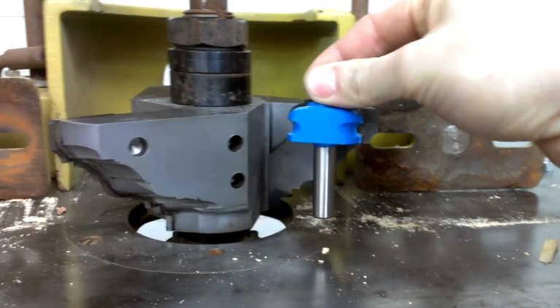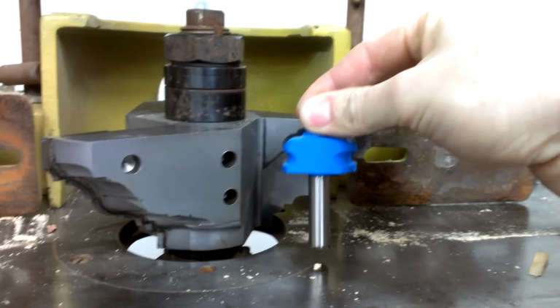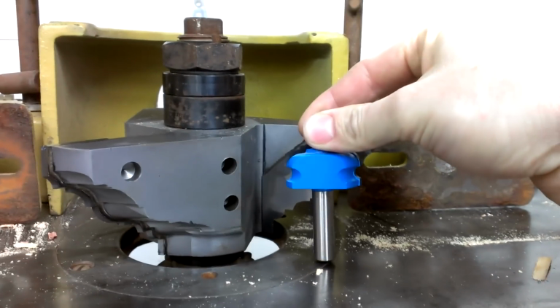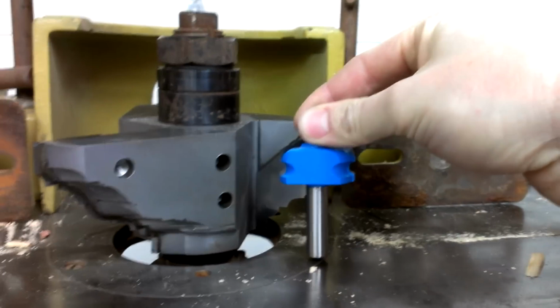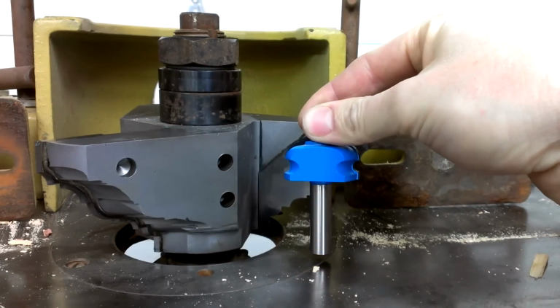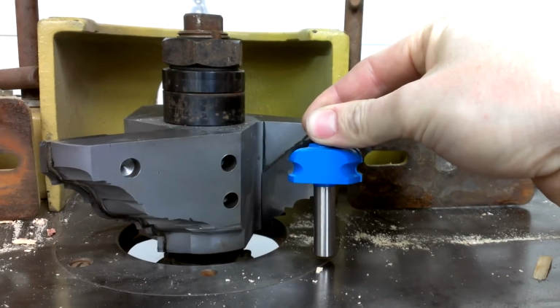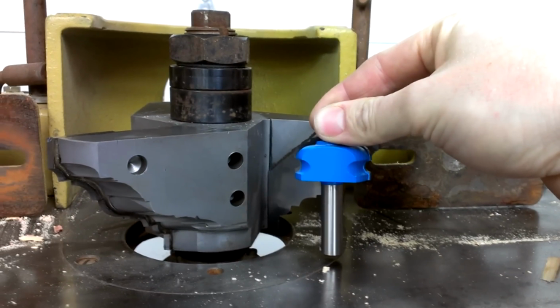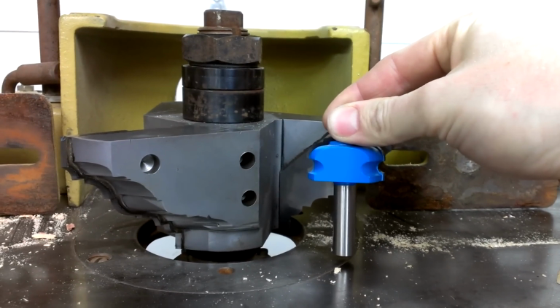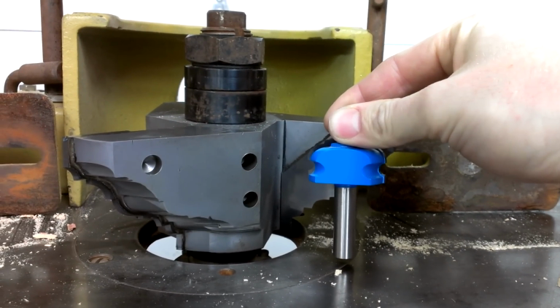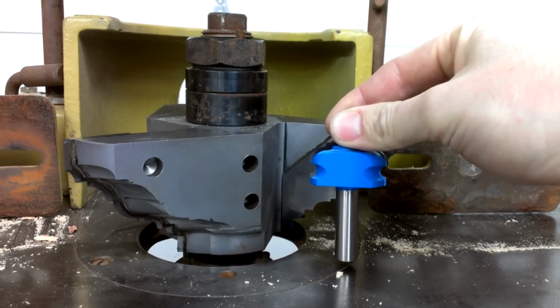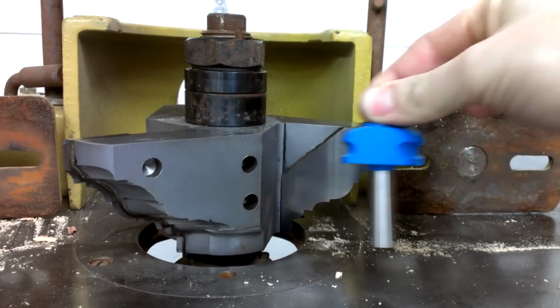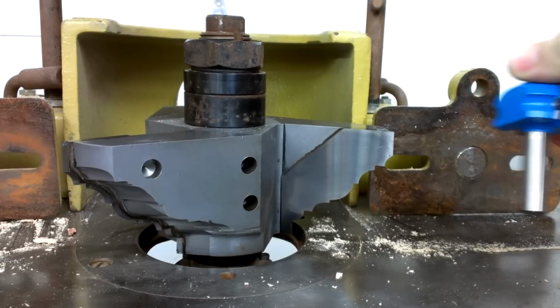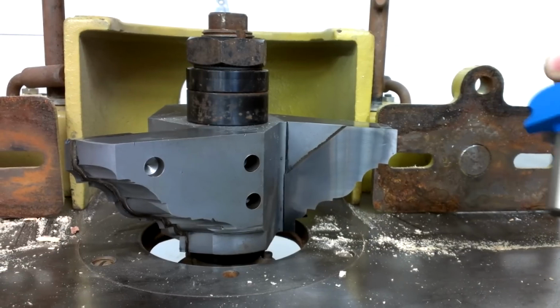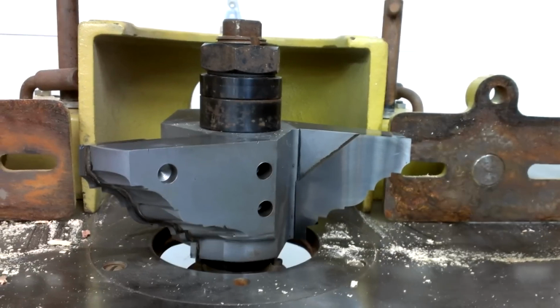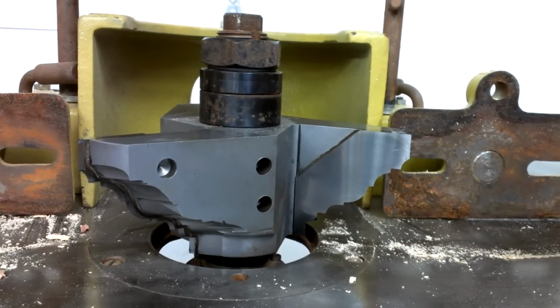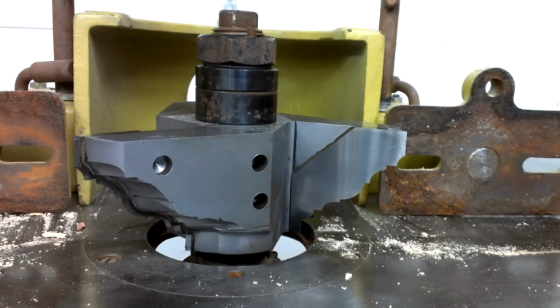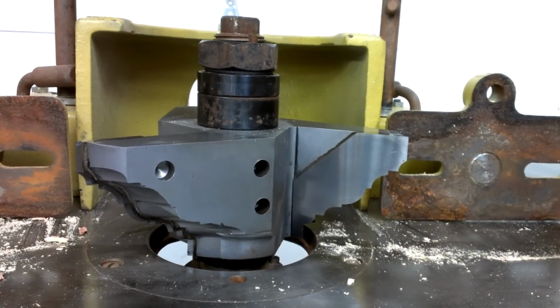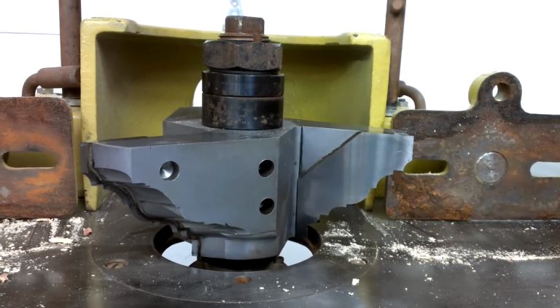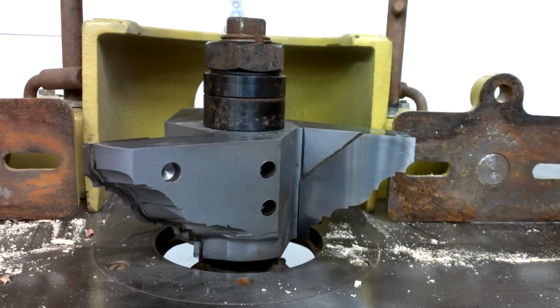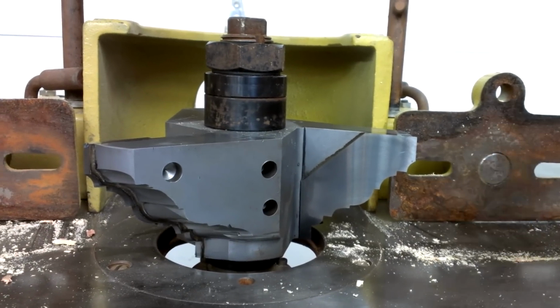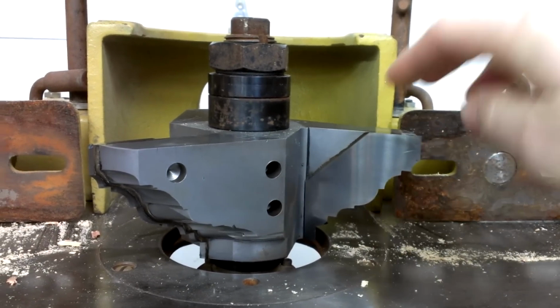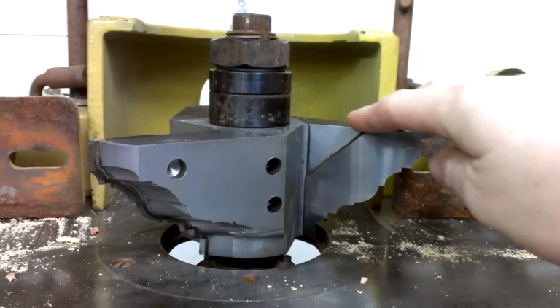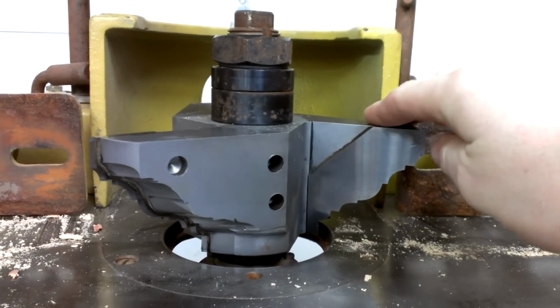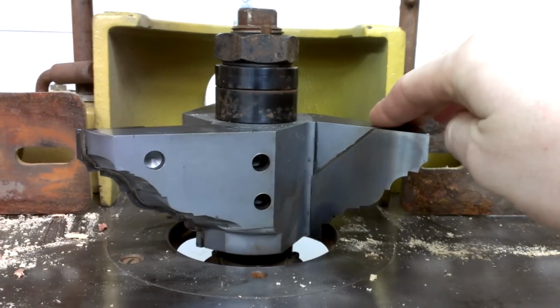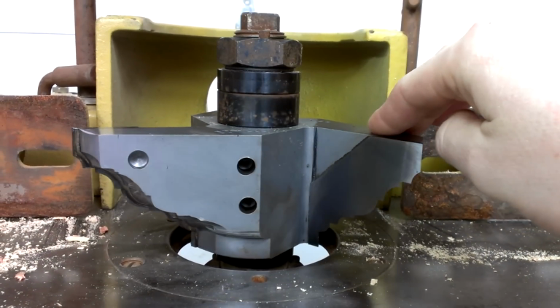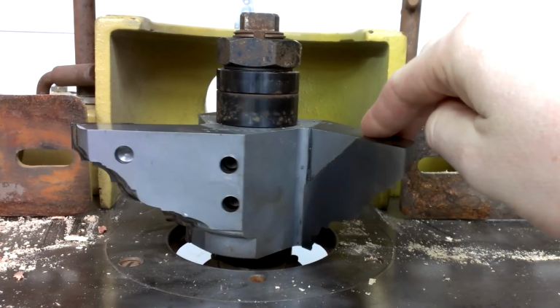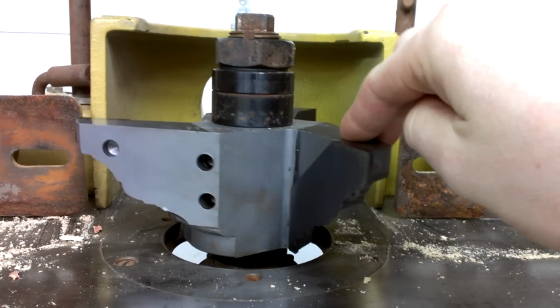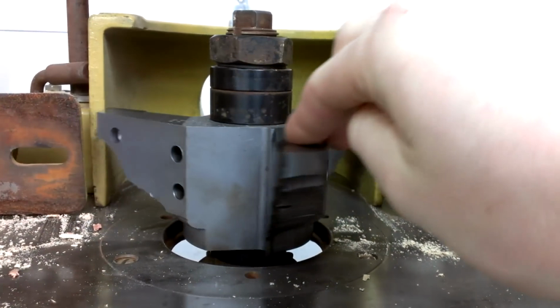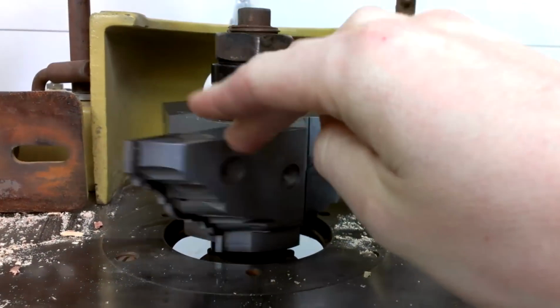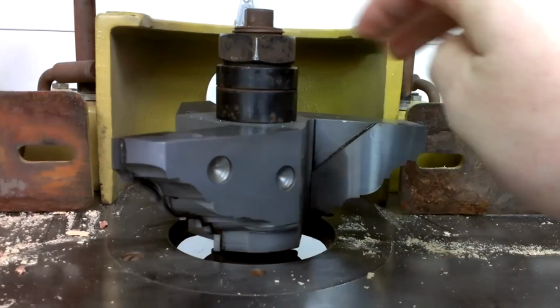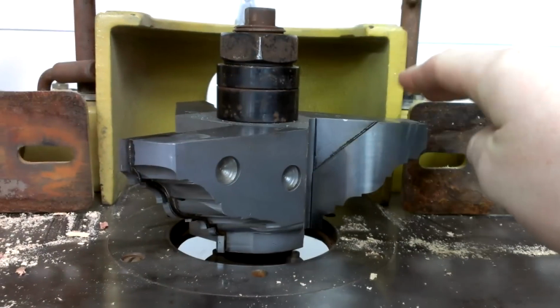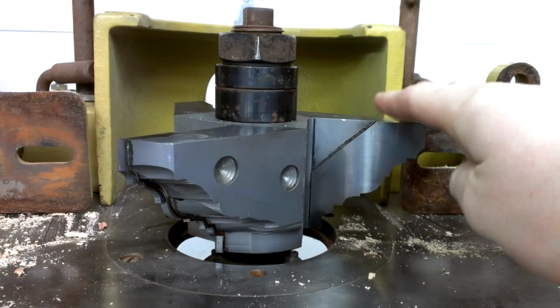There we go. That is going to be for running elliptical crown molding. And I just actually got this monster off eBay.